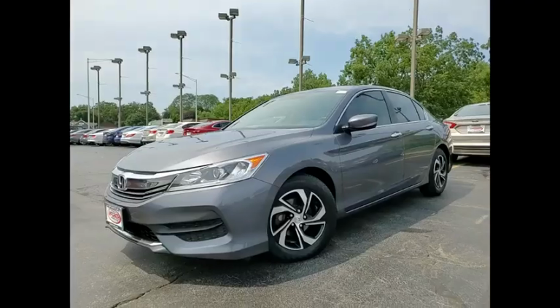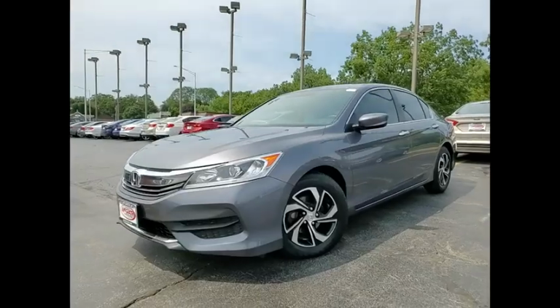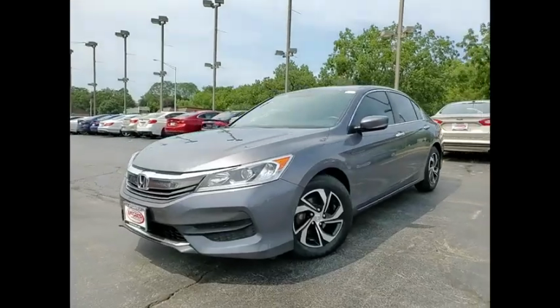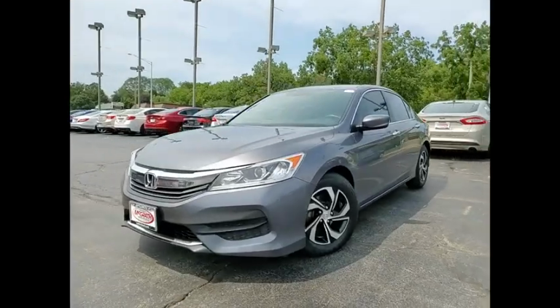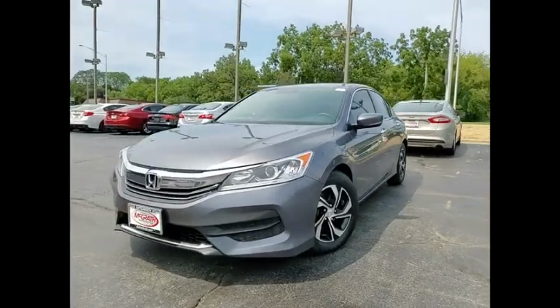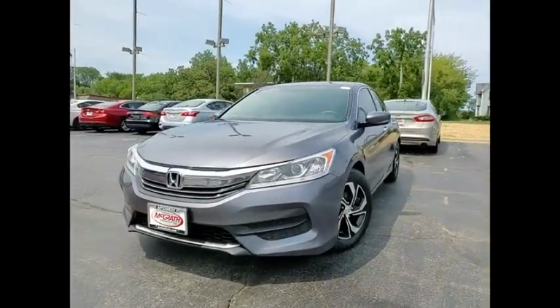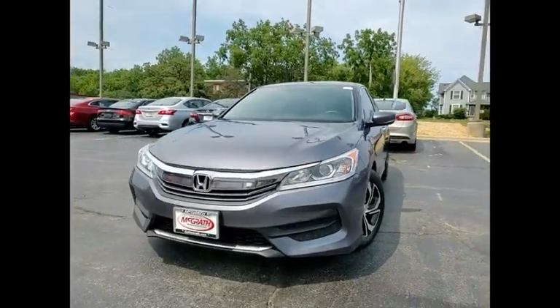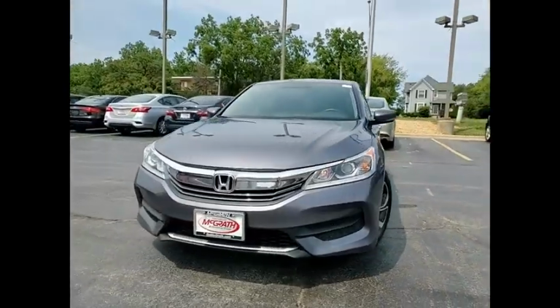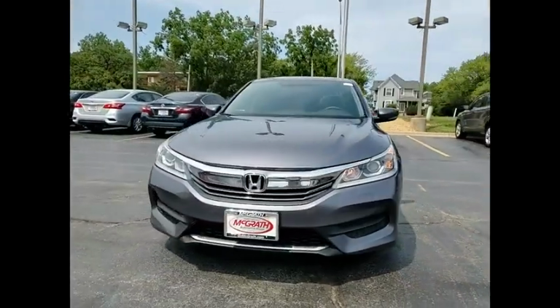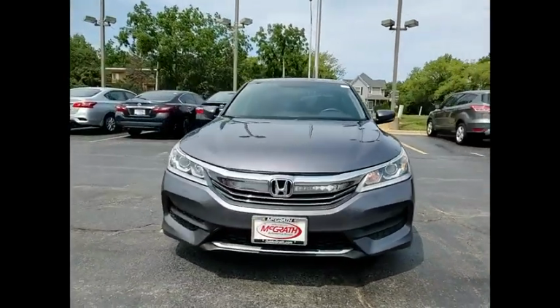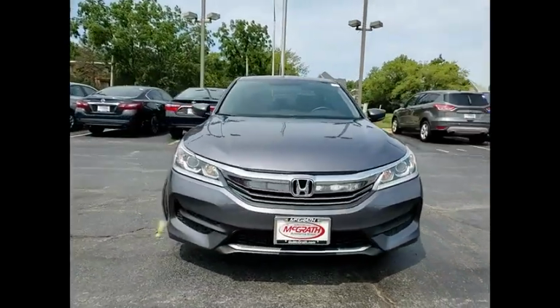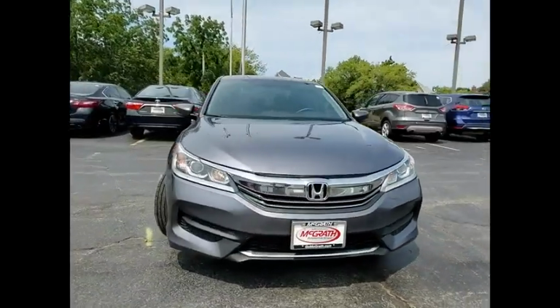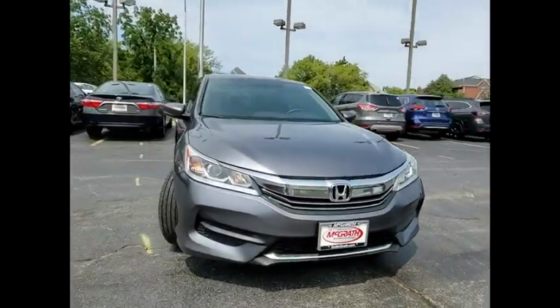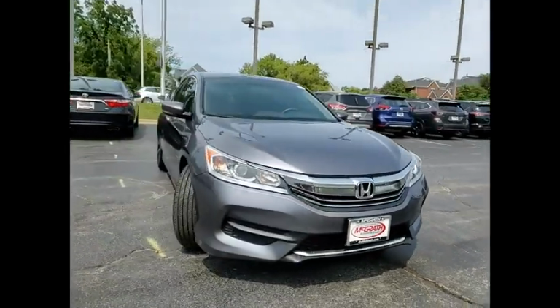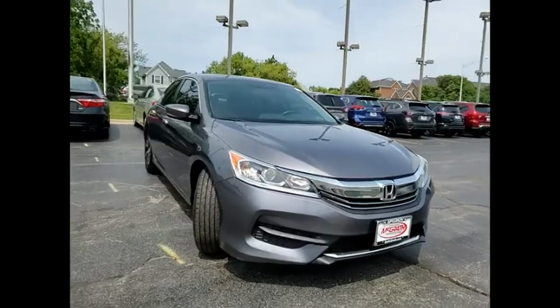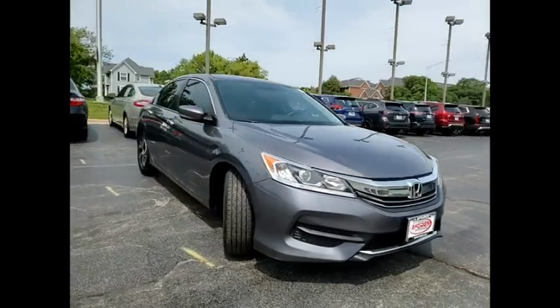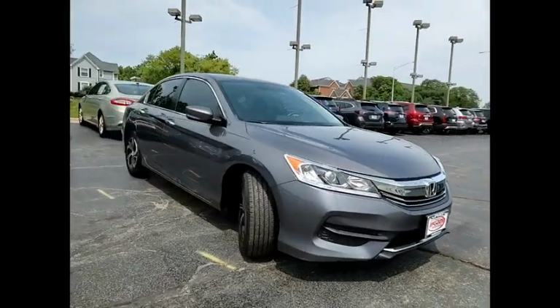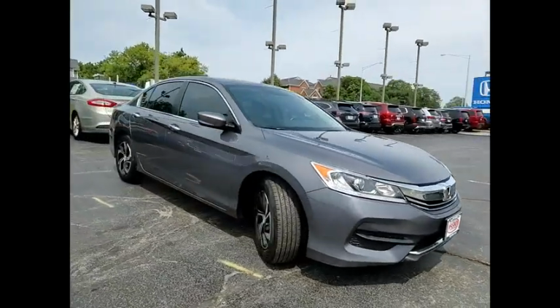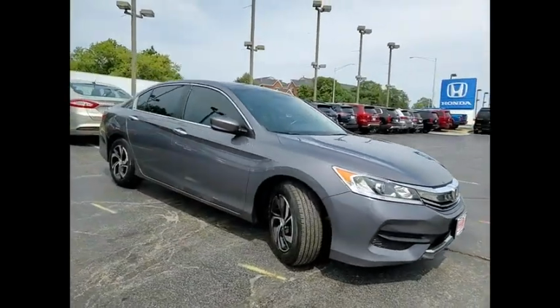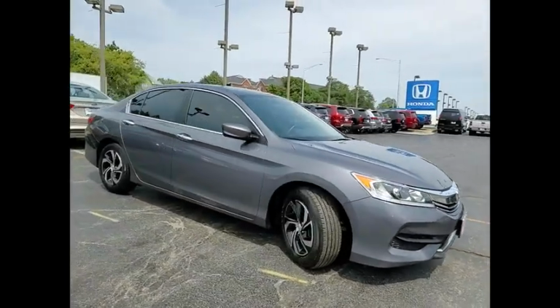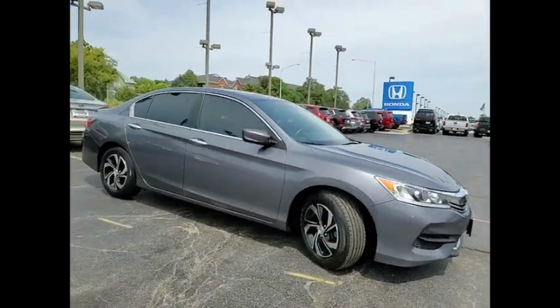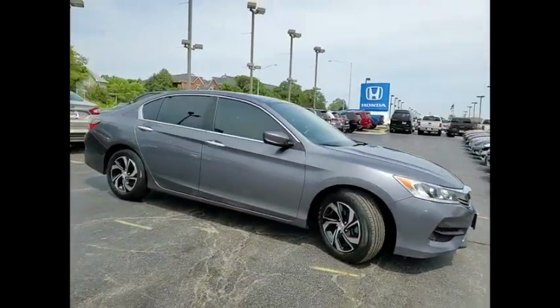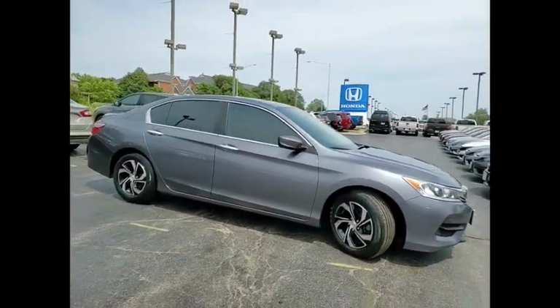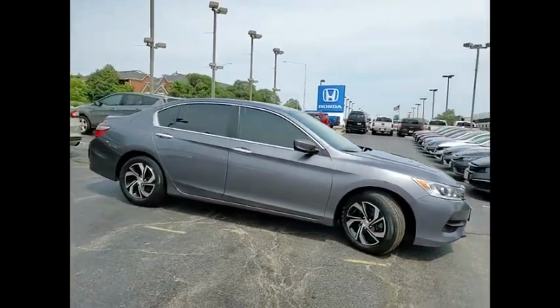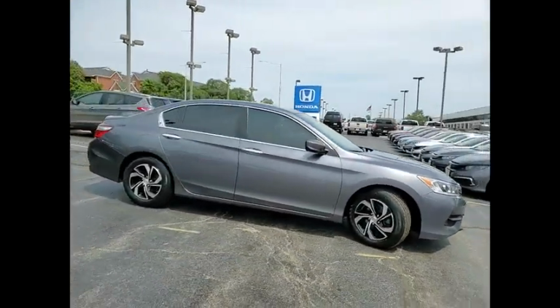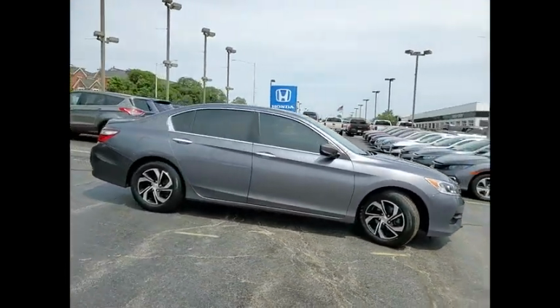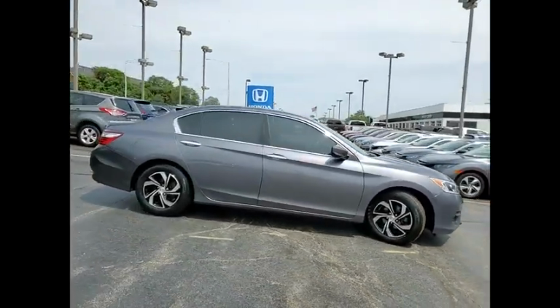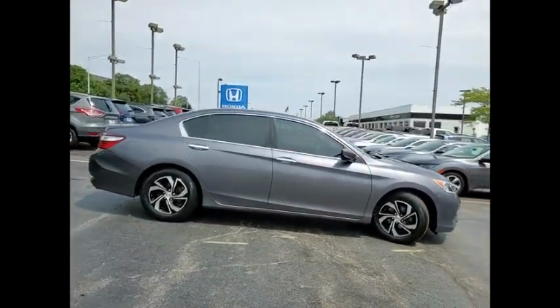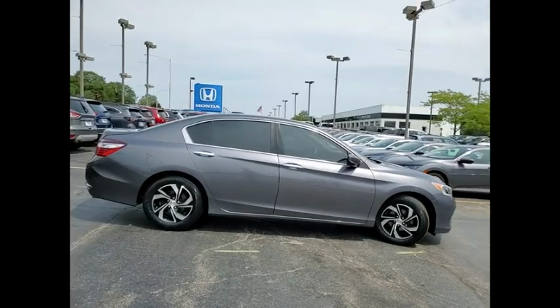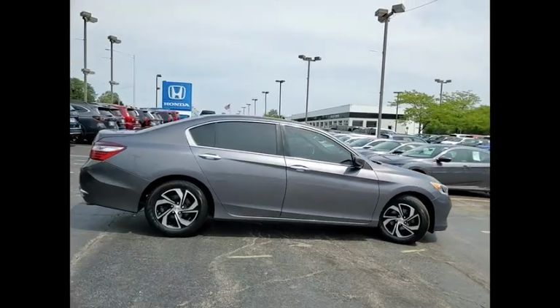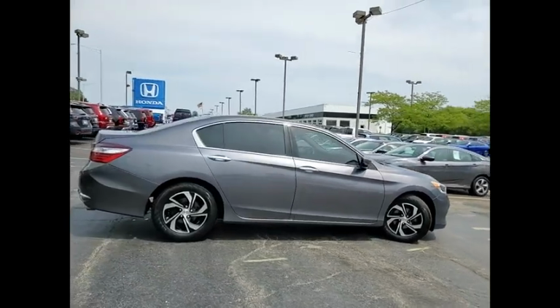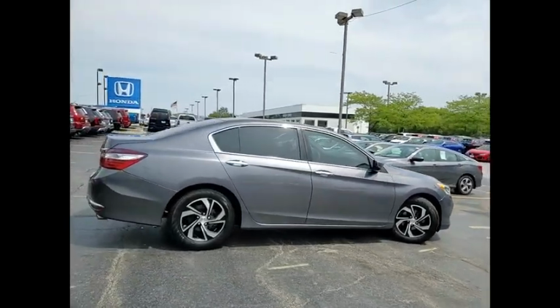Take a ride in the 2017 Accord. Ingeniously simple, yet overflowing with luxury and technological creativity. All that and more in the Accord.